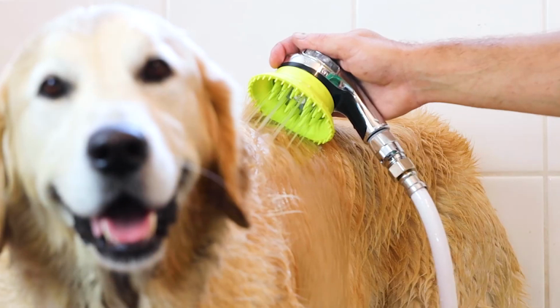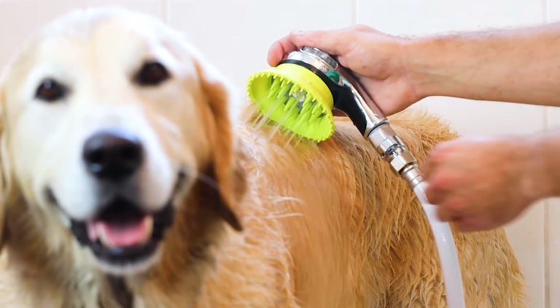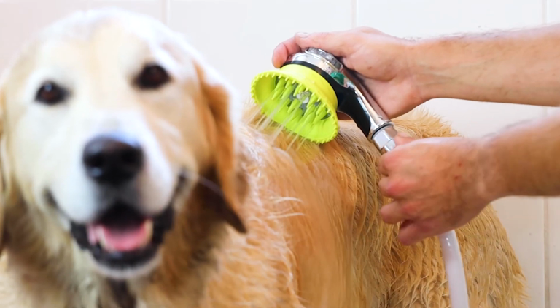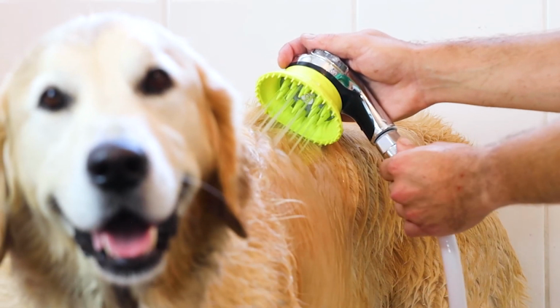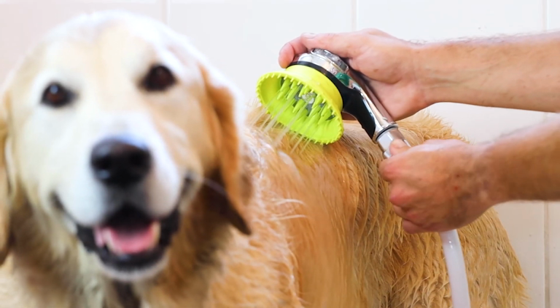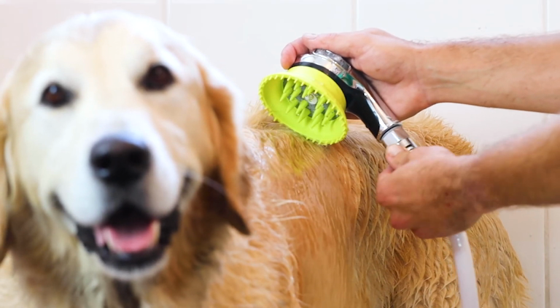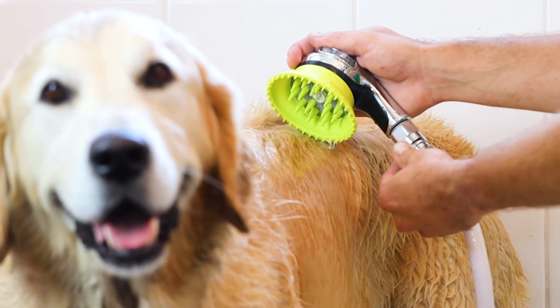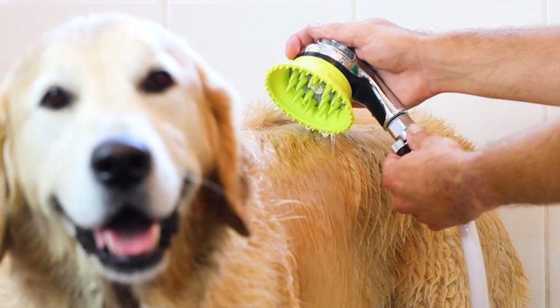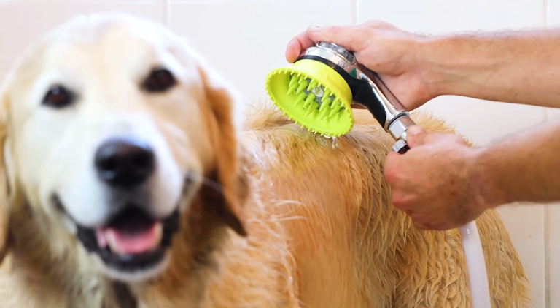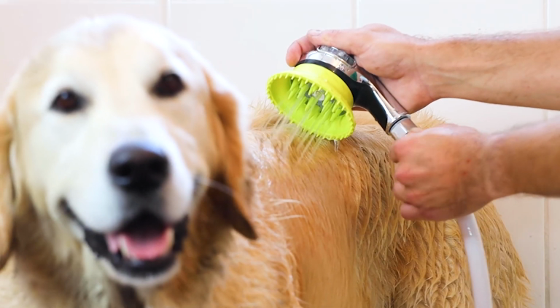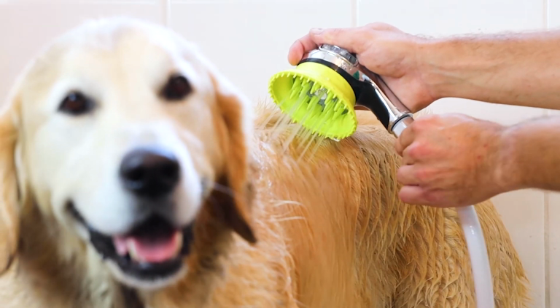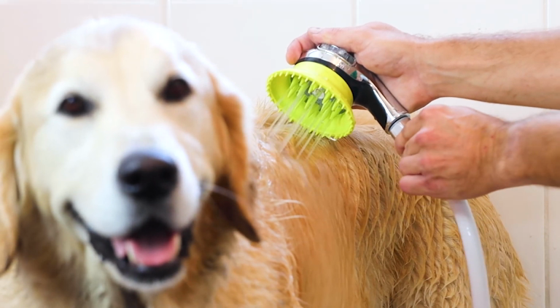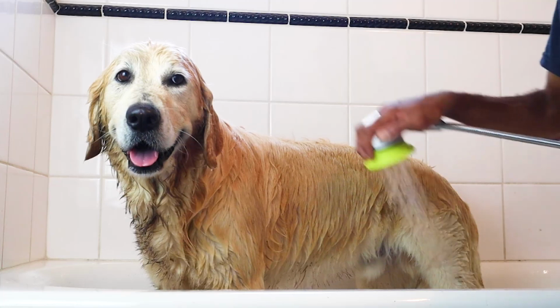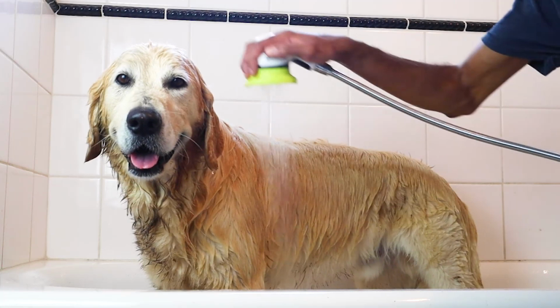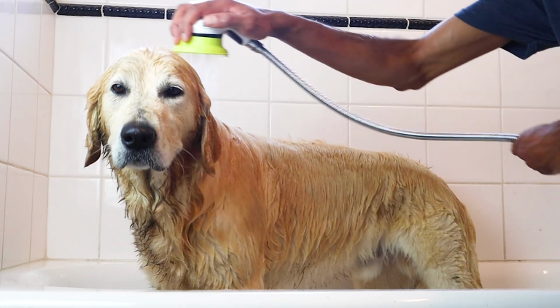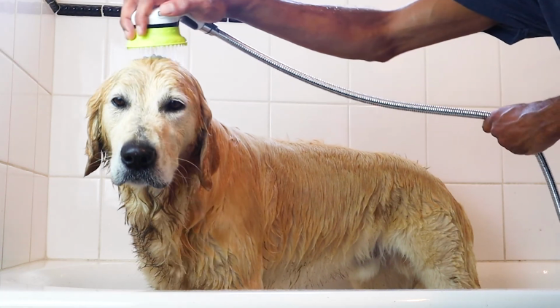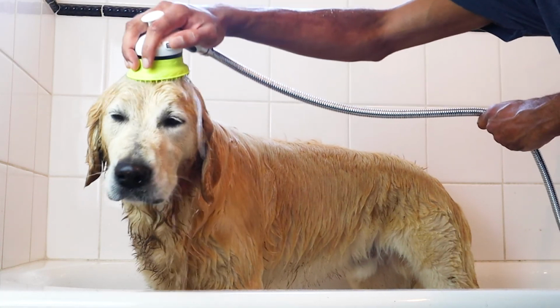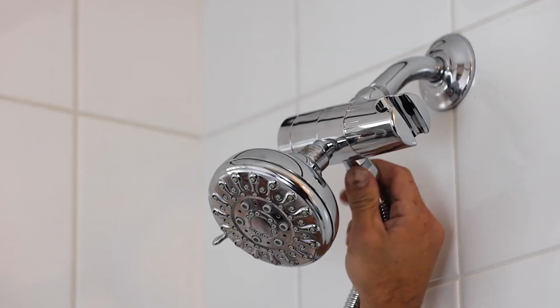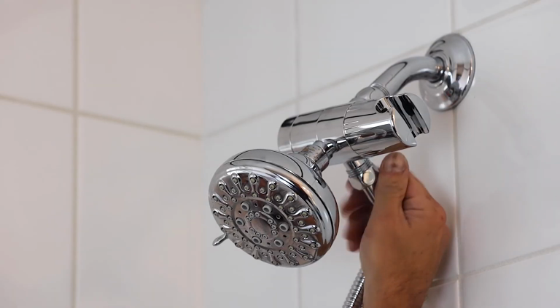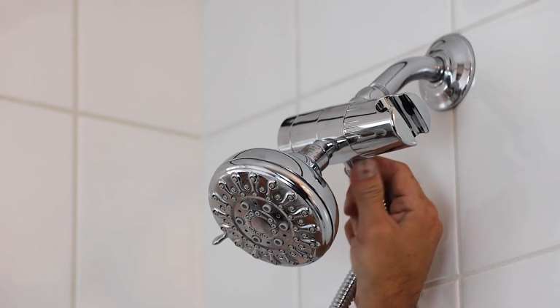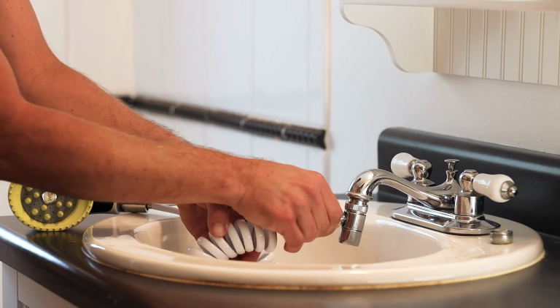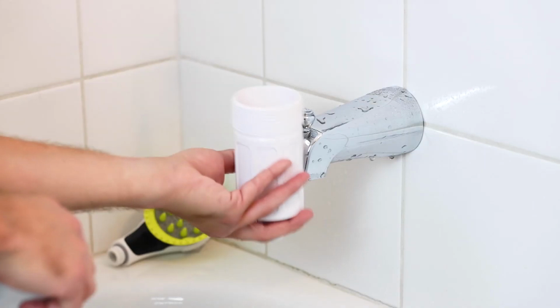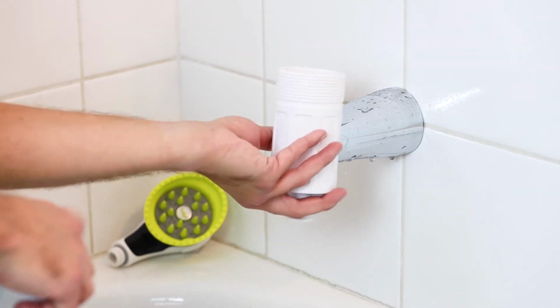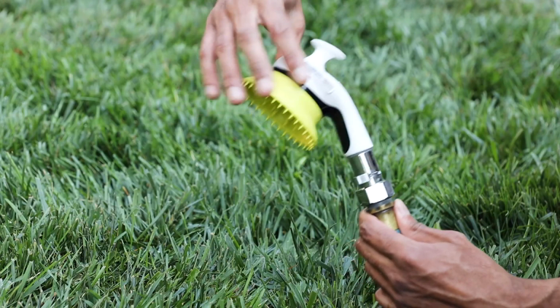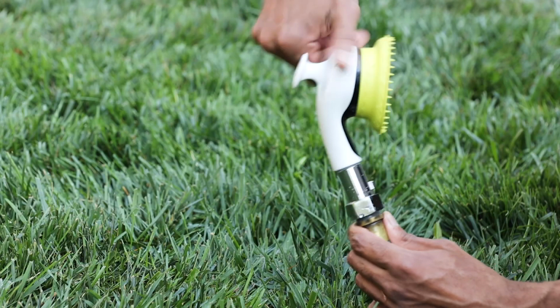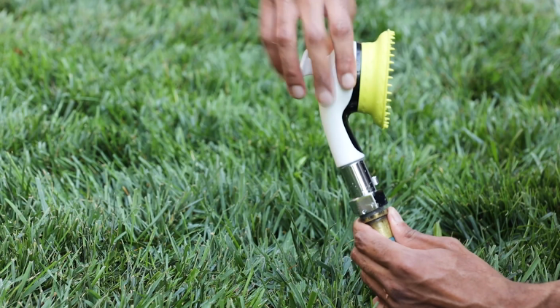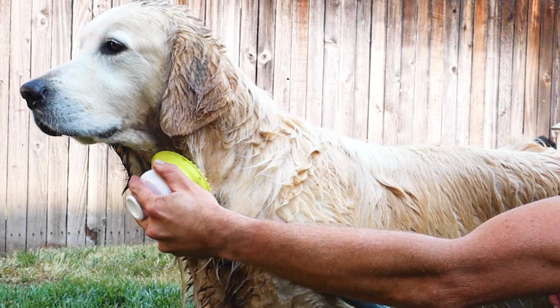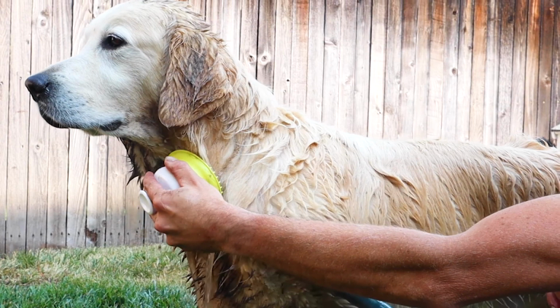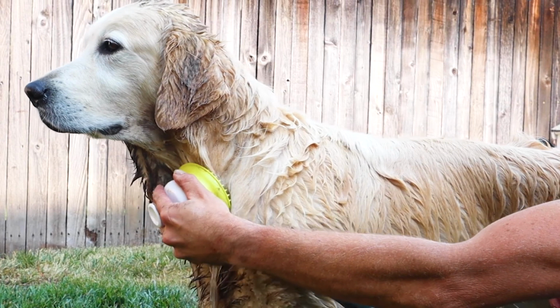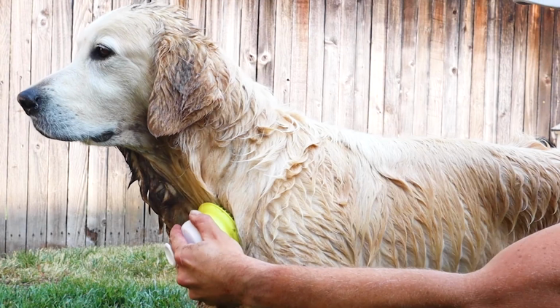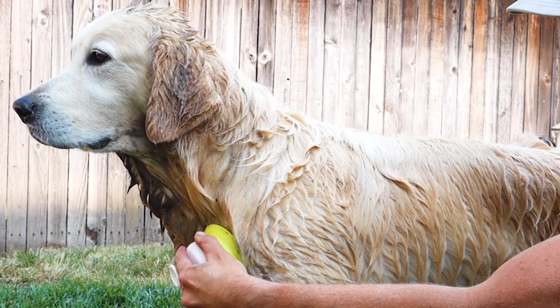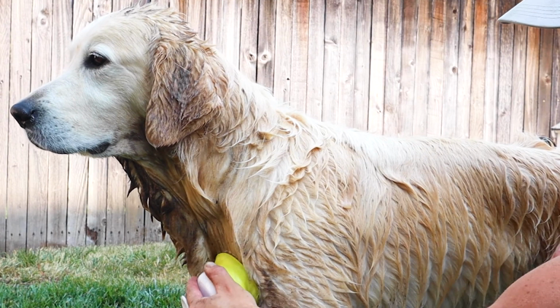With the Deluxe Kit, you can even control the water pressure for maximum comfort. Any place you want to wash your dog — in the shower, sink, bathtub, or outside — Wonder Dog has a specialized kit for you.